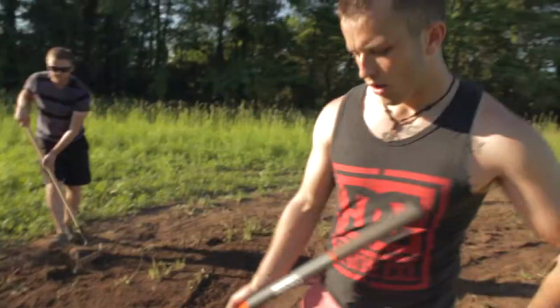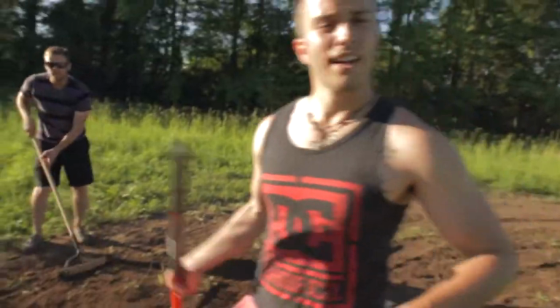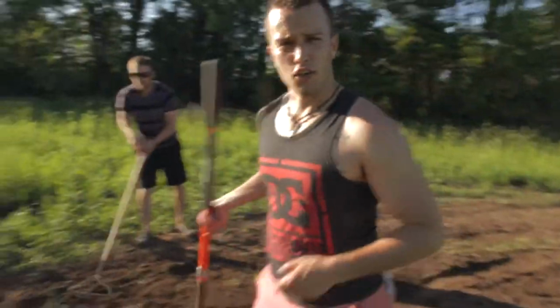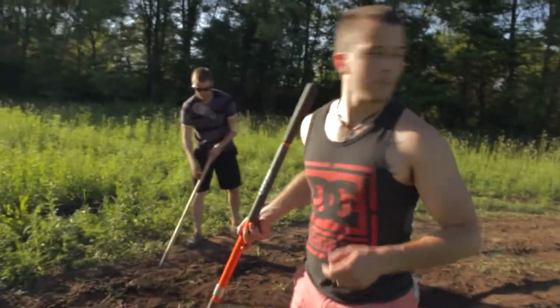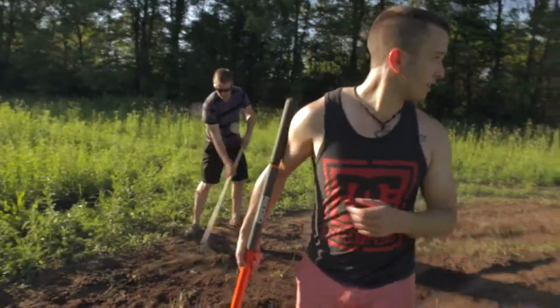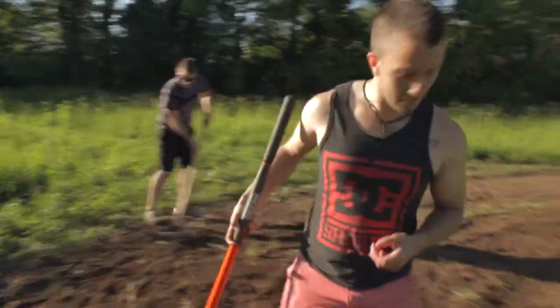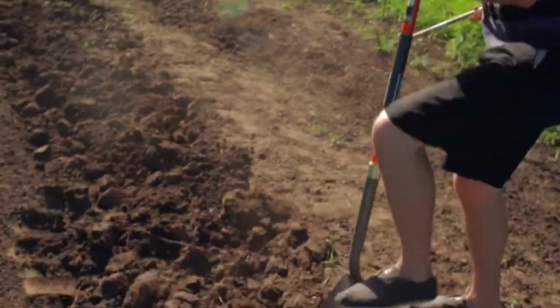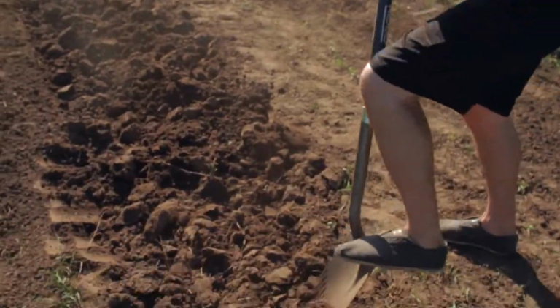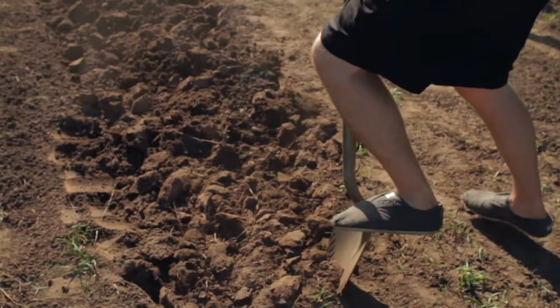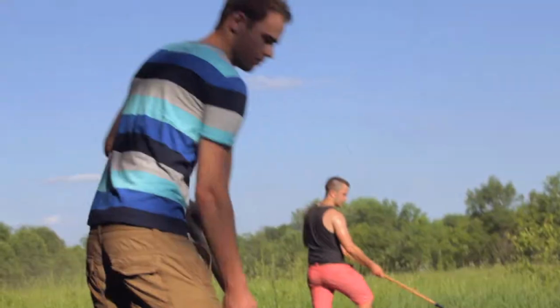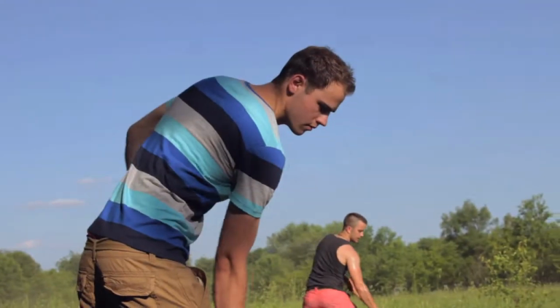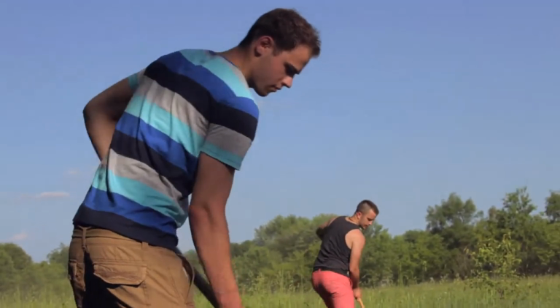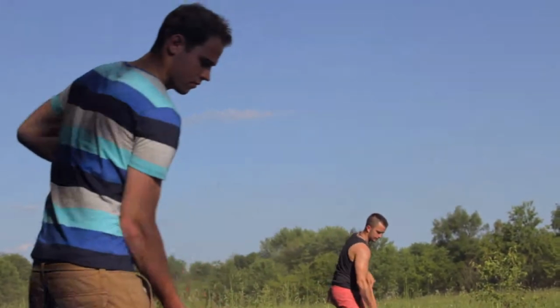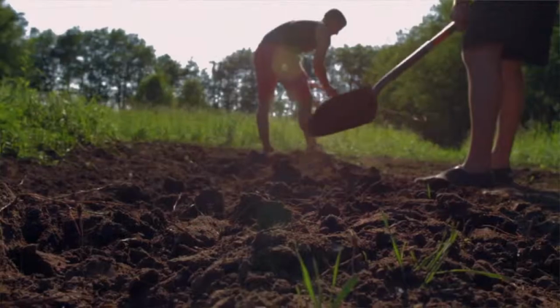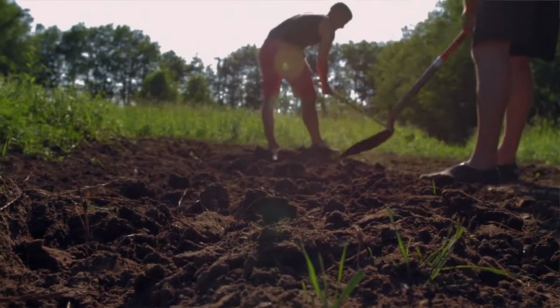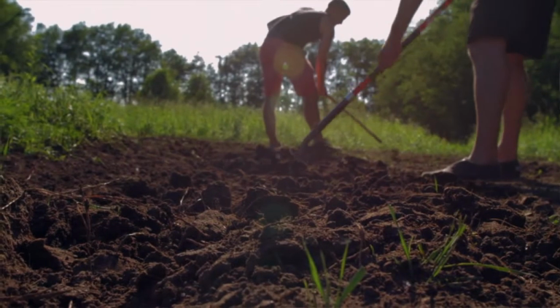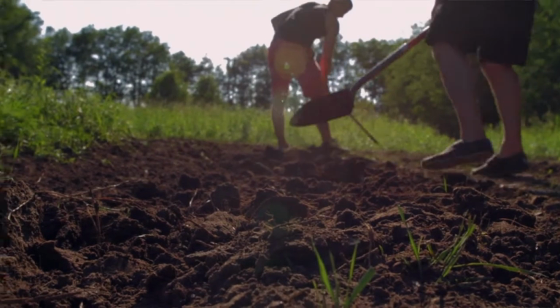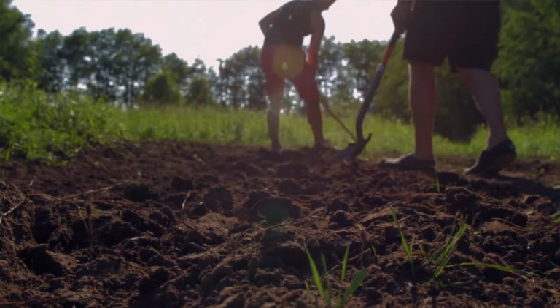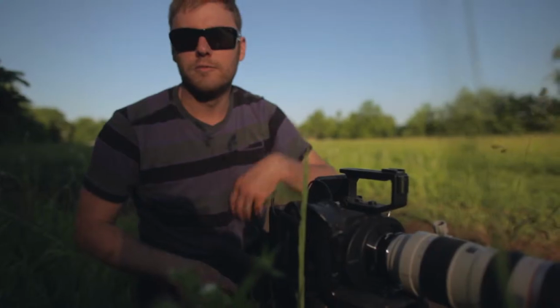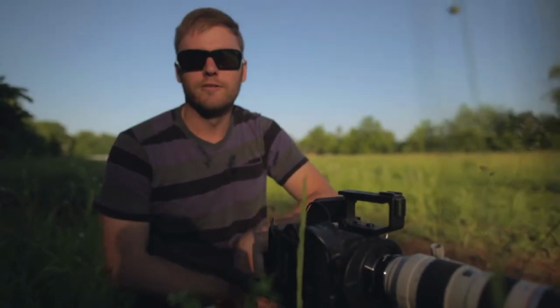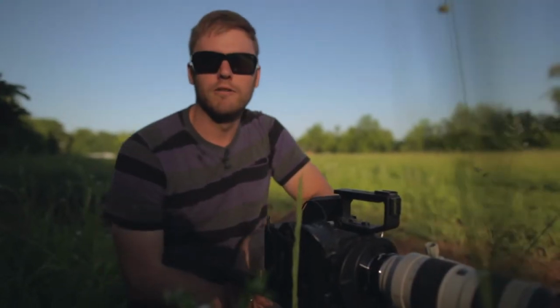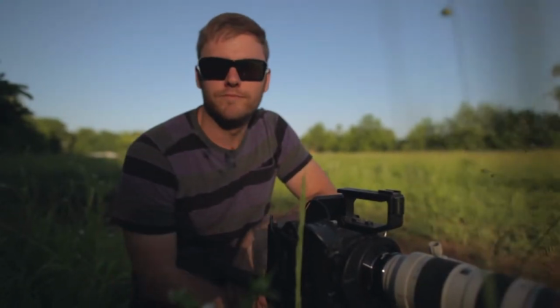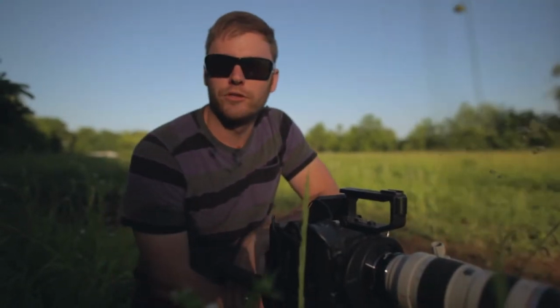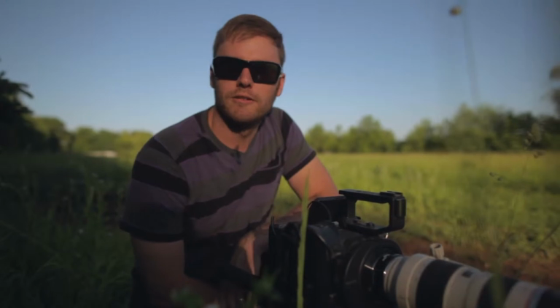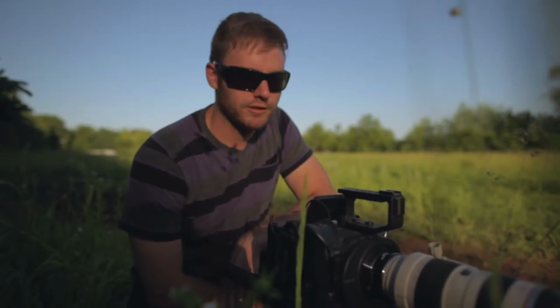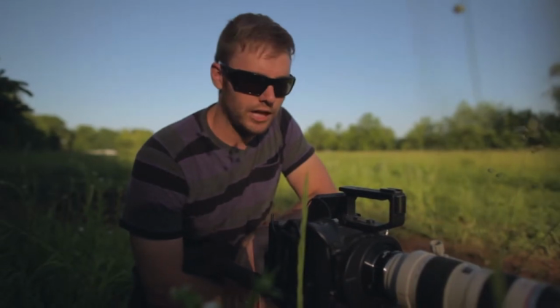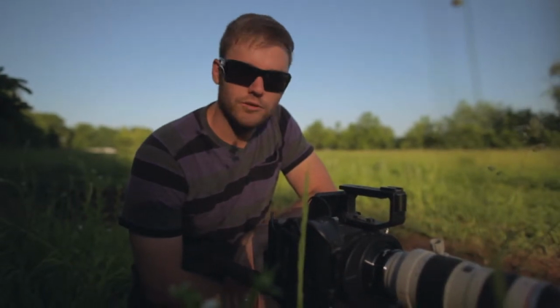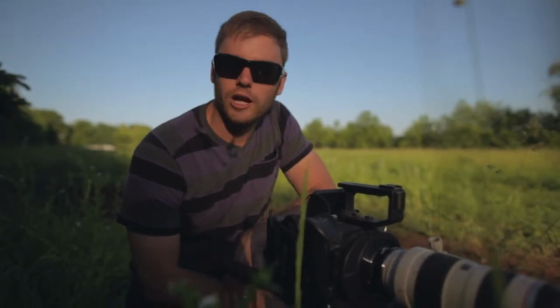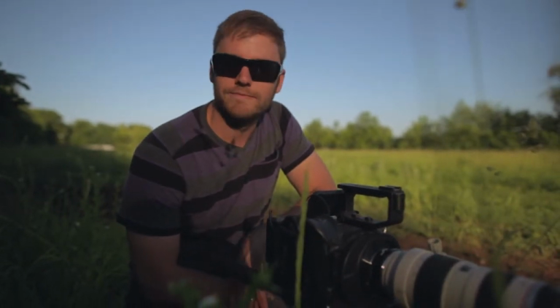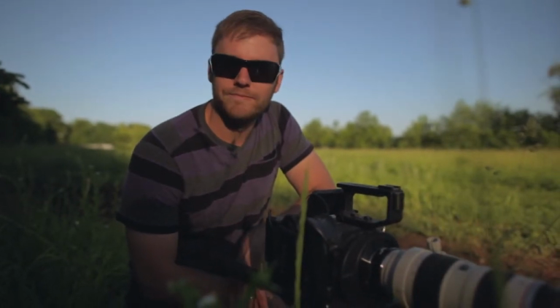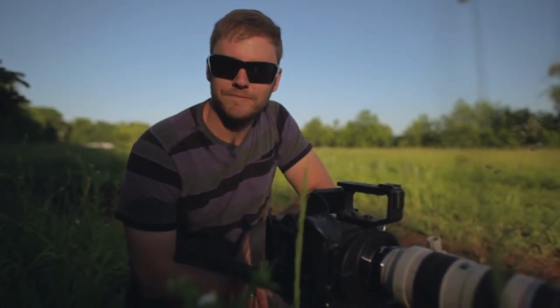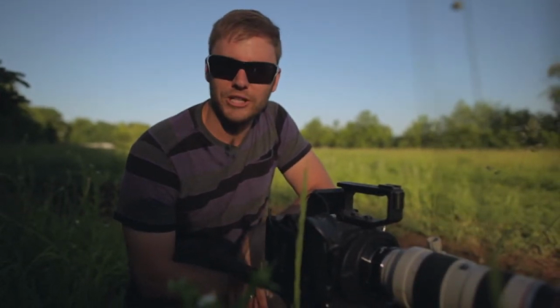We're raking out the turn so that E's going to be able to hit it and drift it, so we can get some sweet footage for Subaru. We've been here for about three hours and we've shot three shots. Solid.